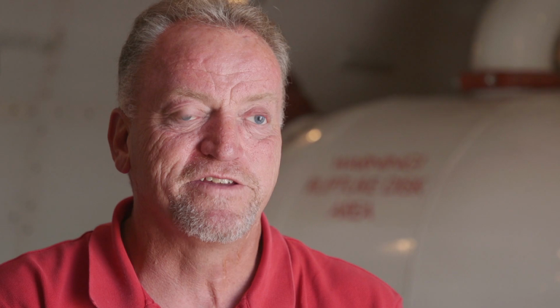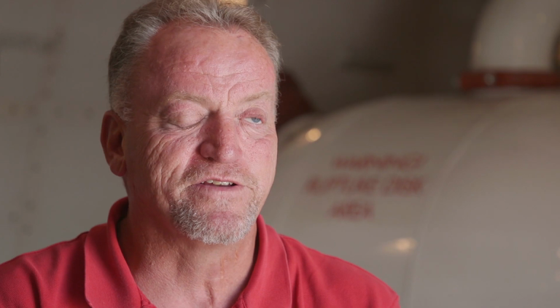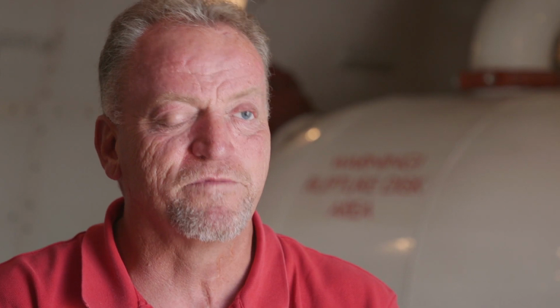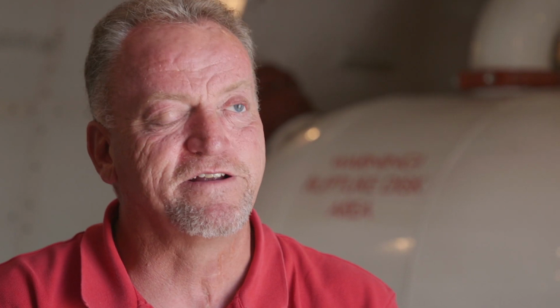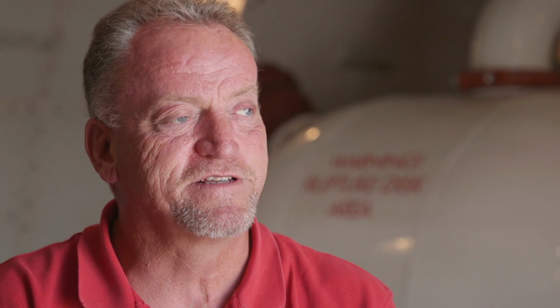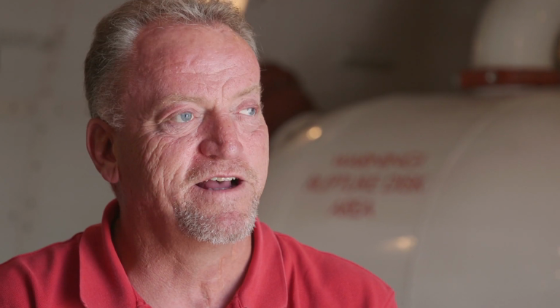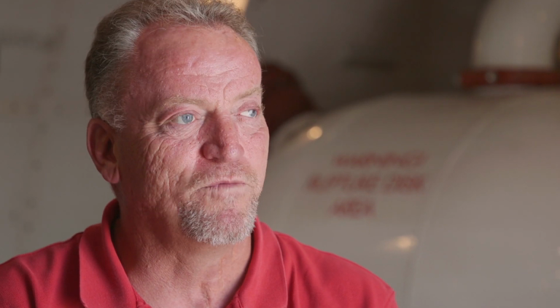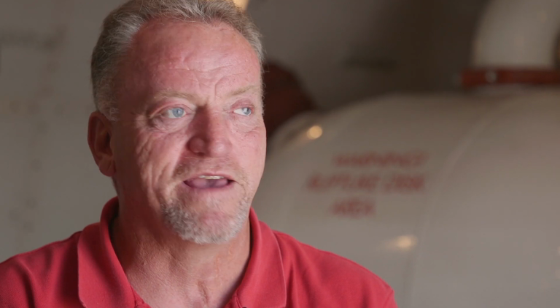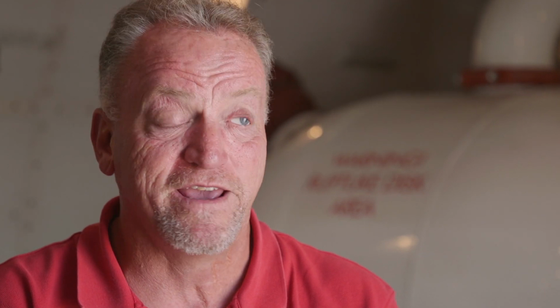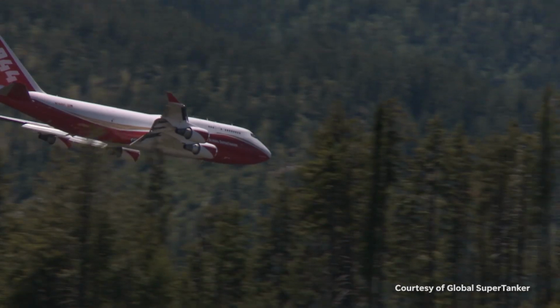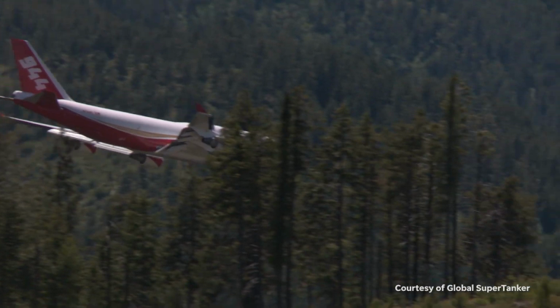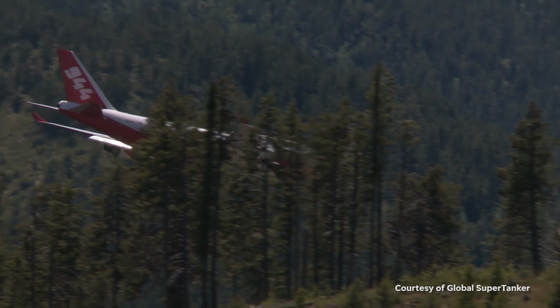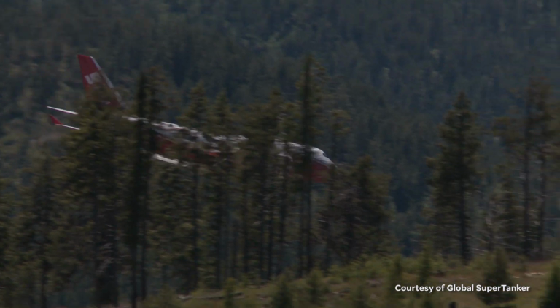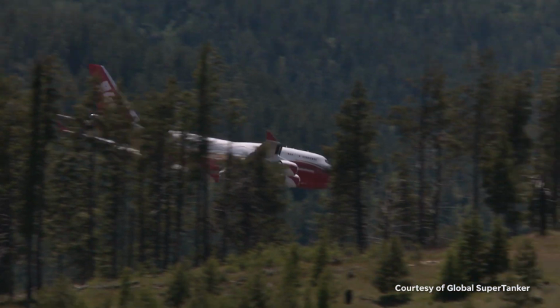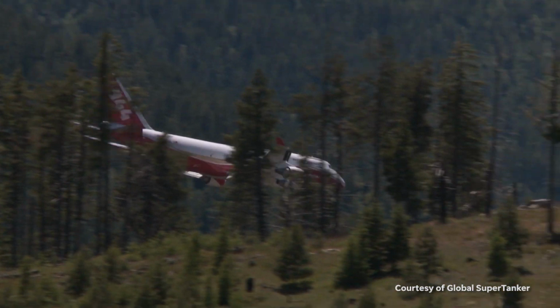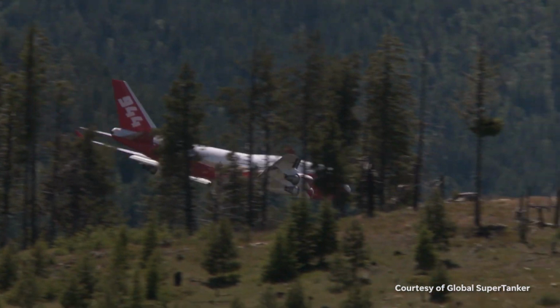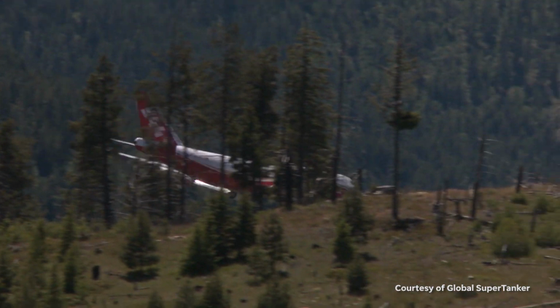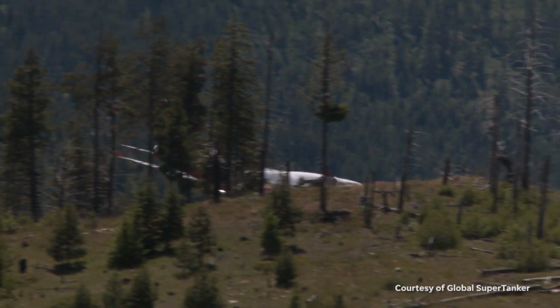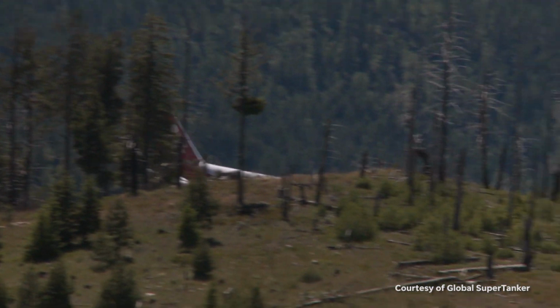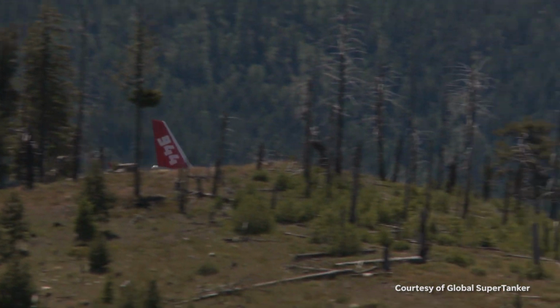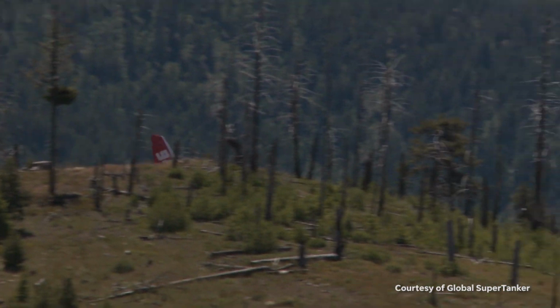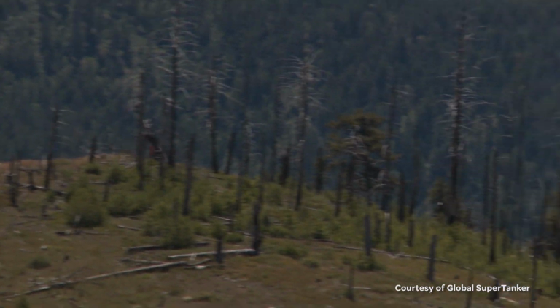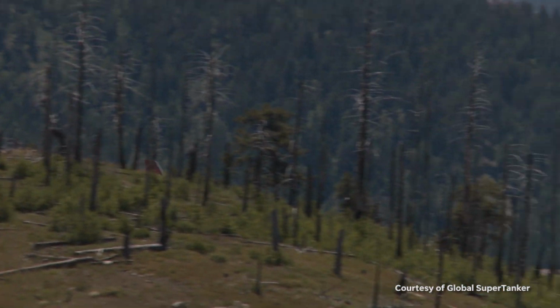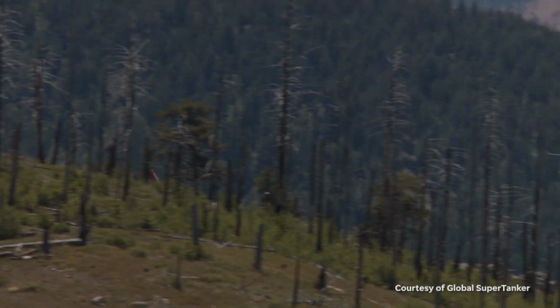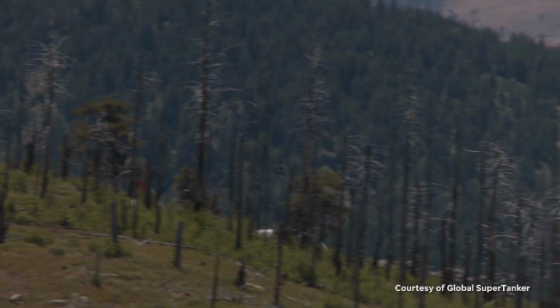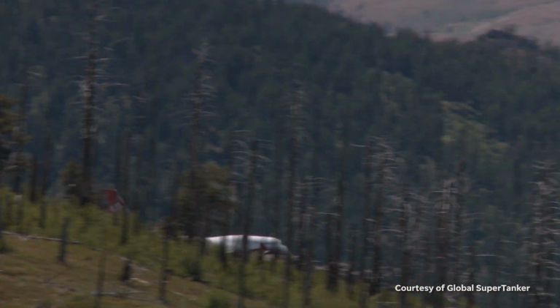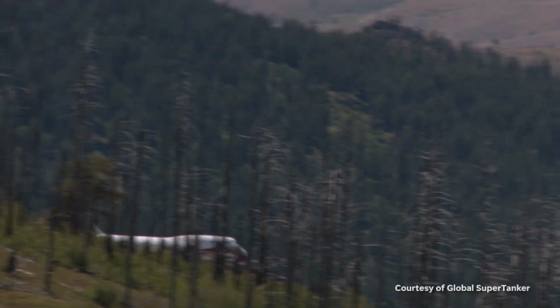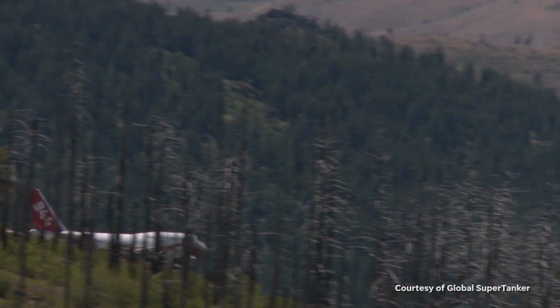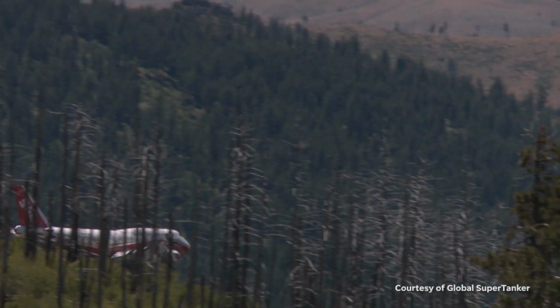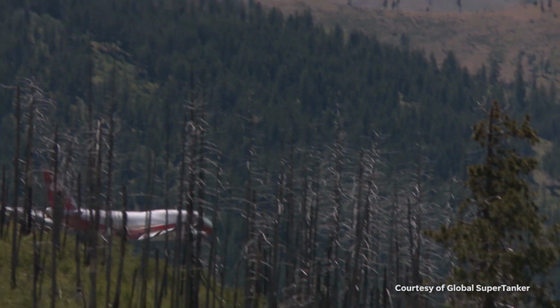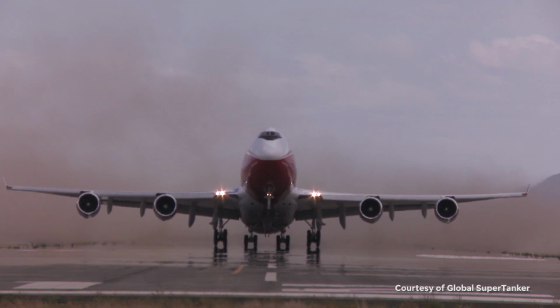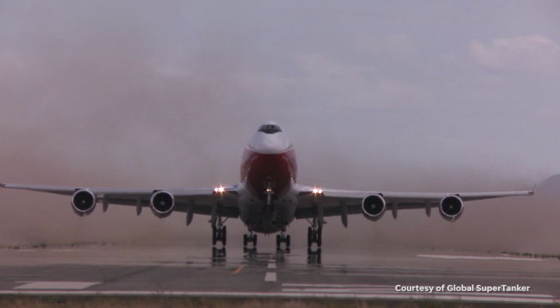It took numerous years with the FAA. Everyone was very skeptical. When you're talking about a 747 flying at 200 feet, it tends to scare people away.